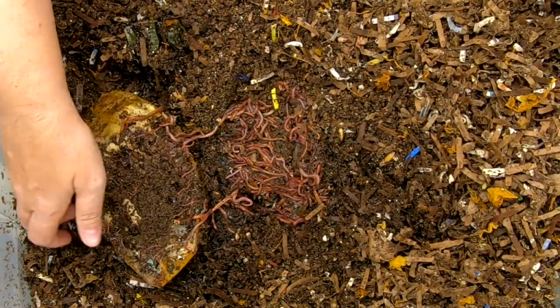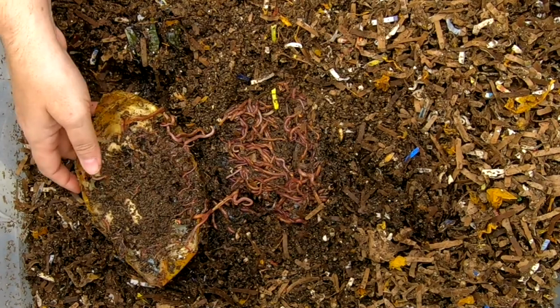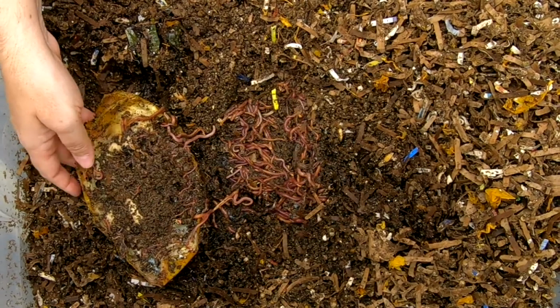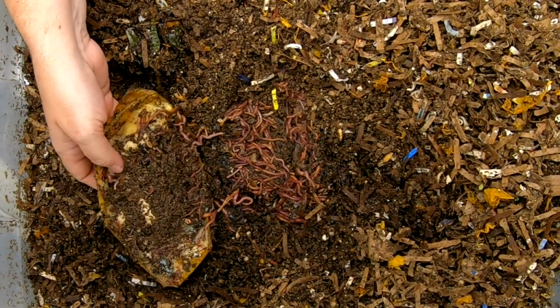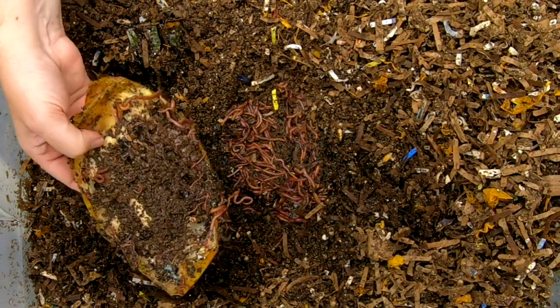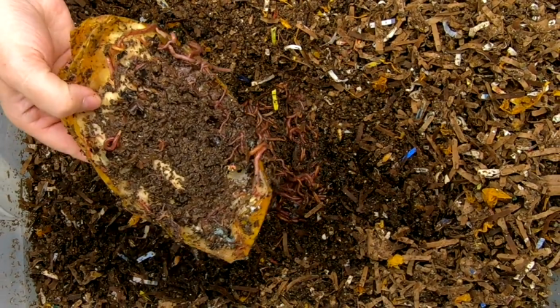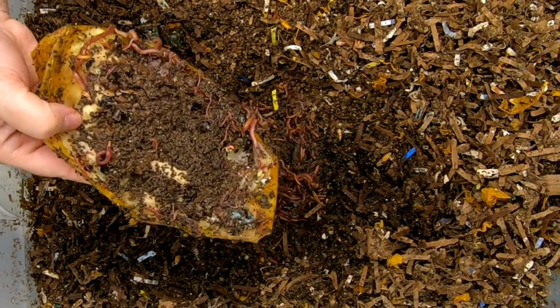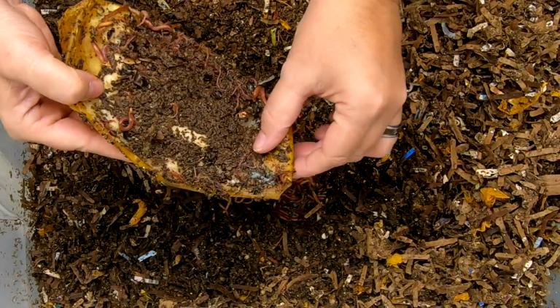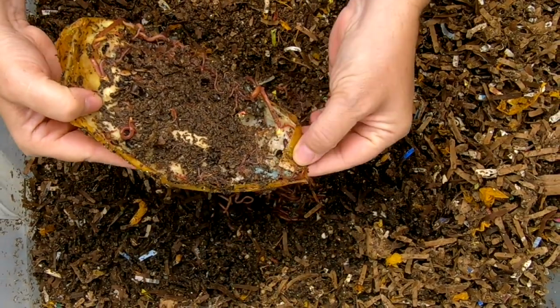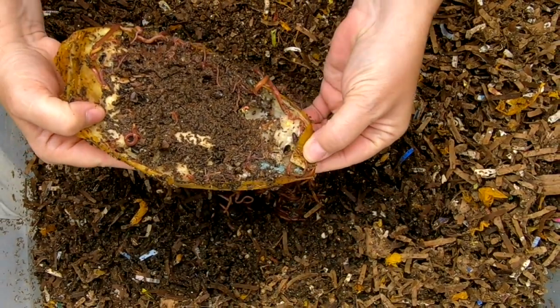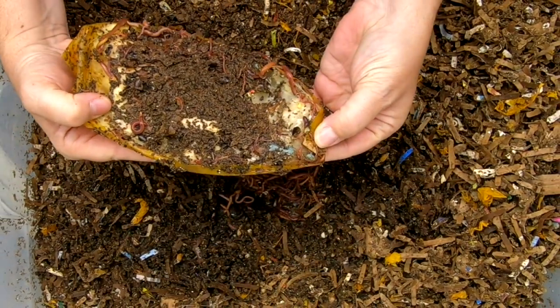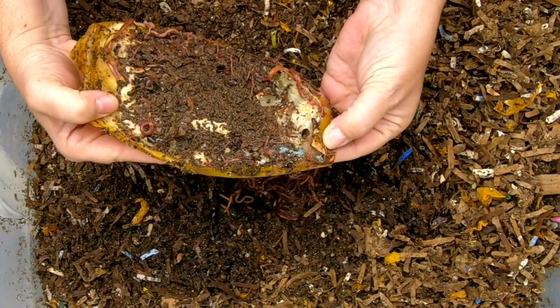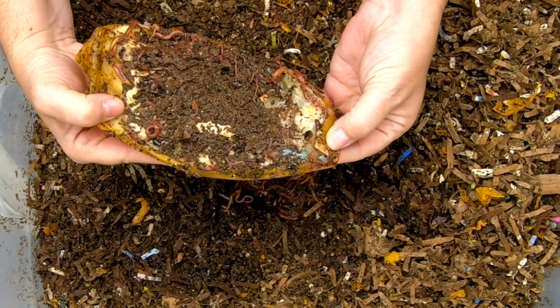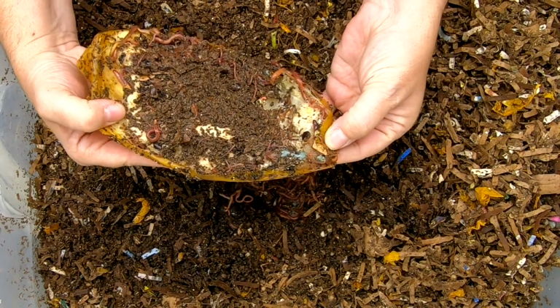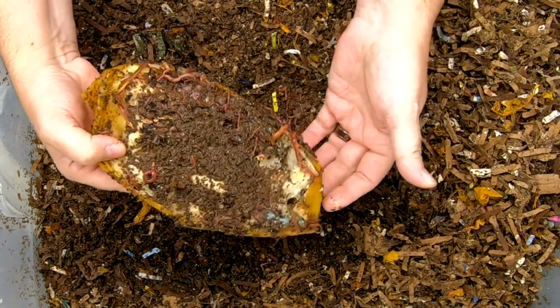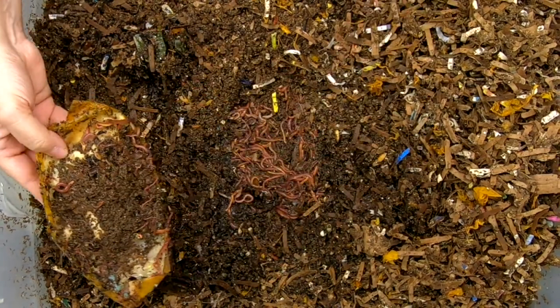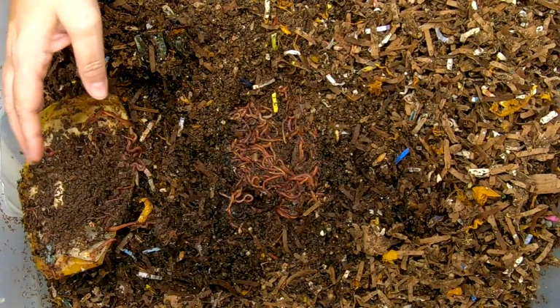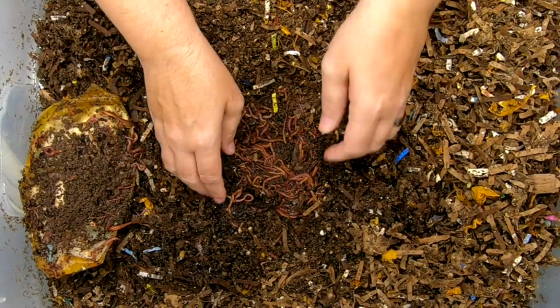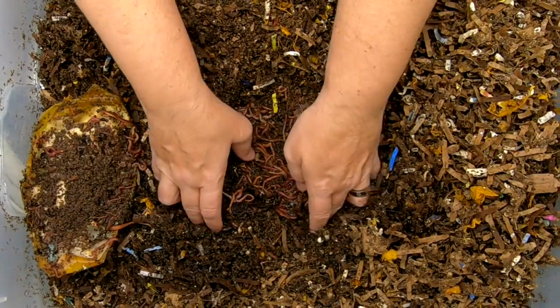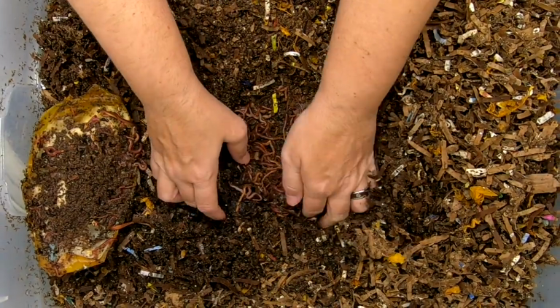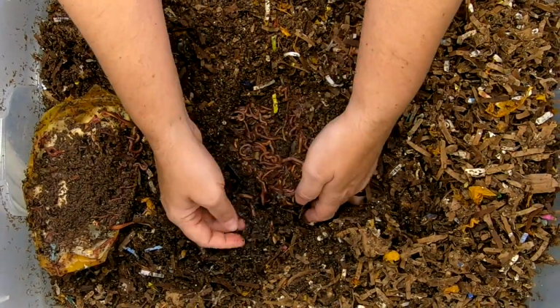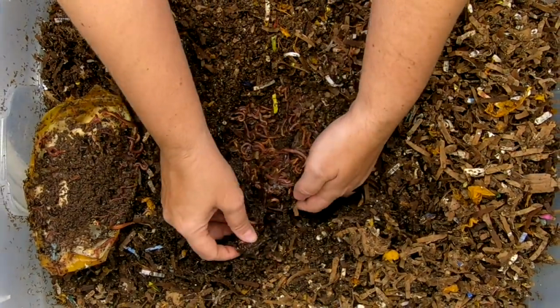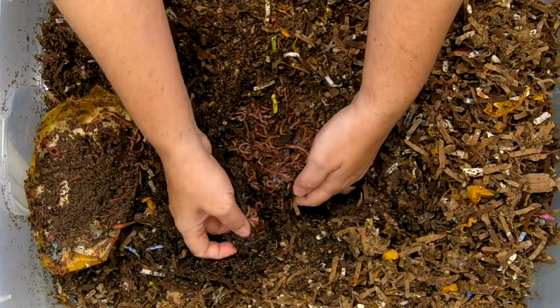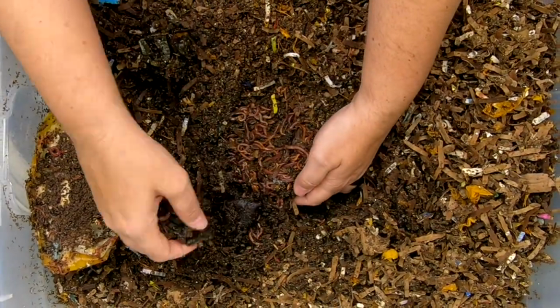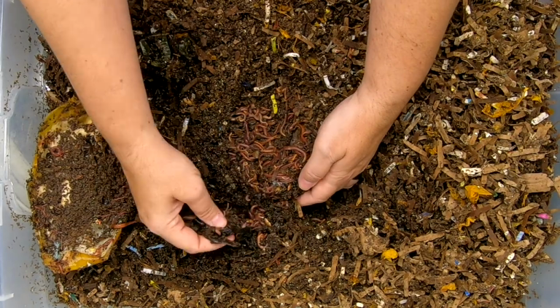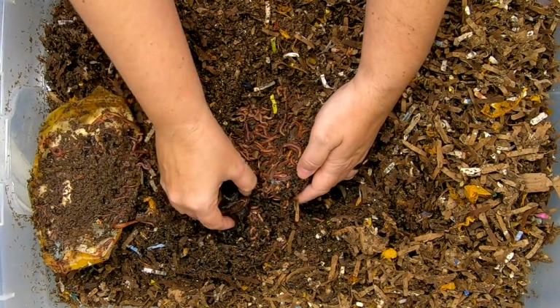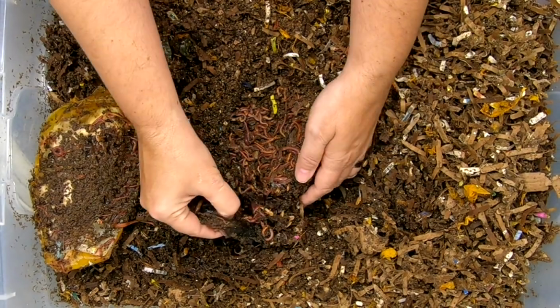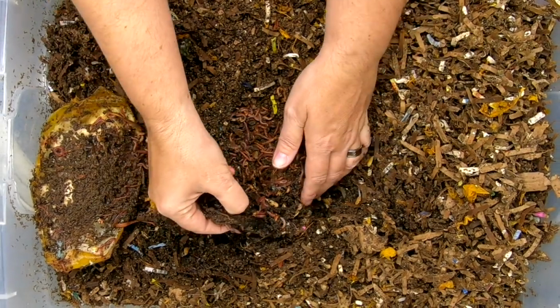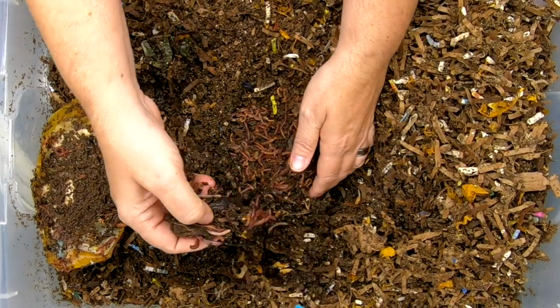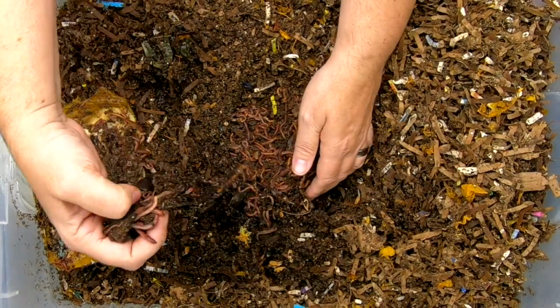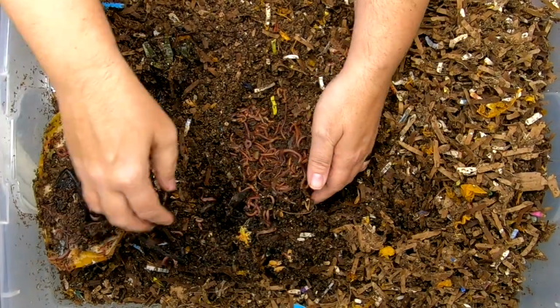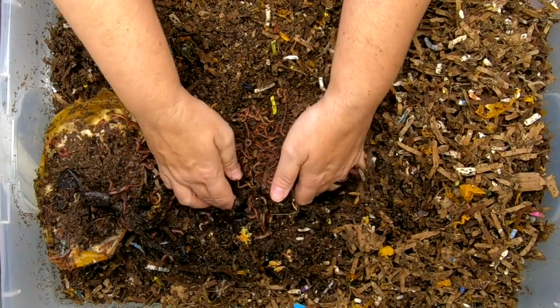It's molding a little bit there. Usually it doesn't last long enough to mold. I have to wonder if there wasn't something else. Looks like the banana is still hanging in there.